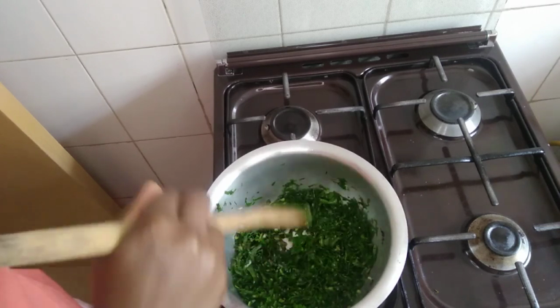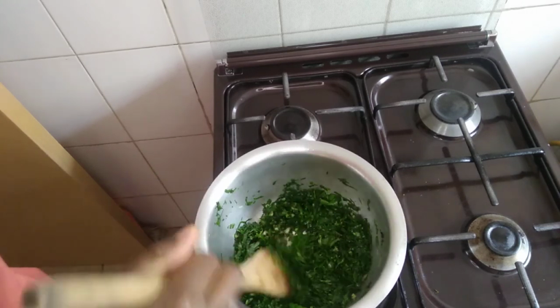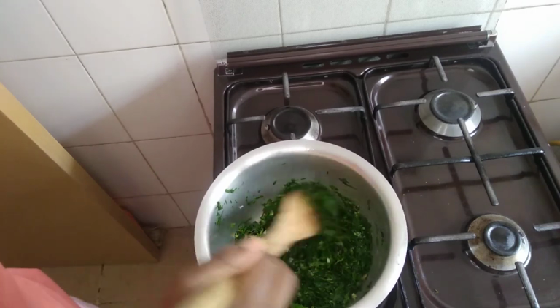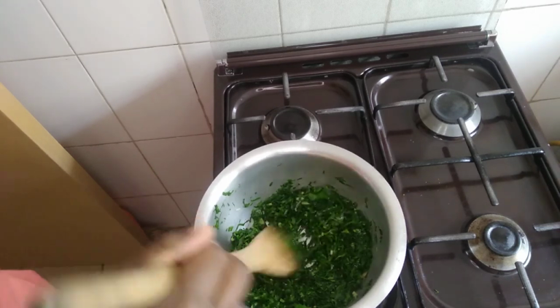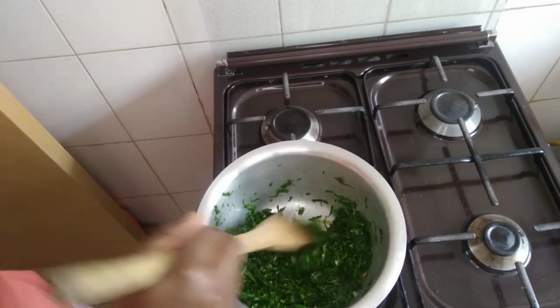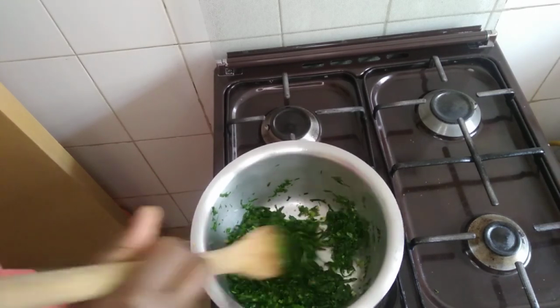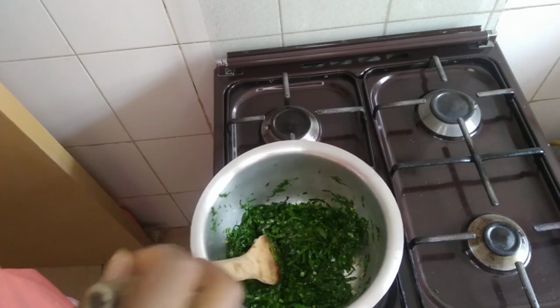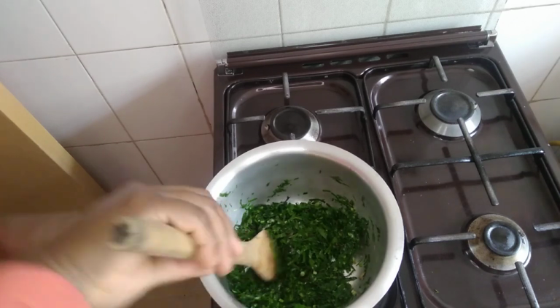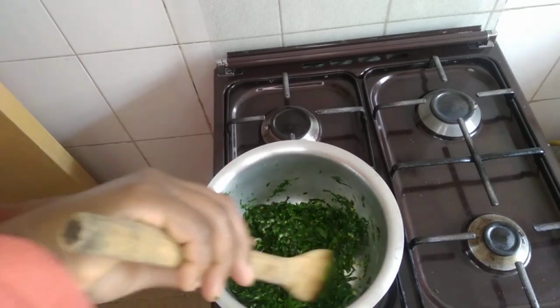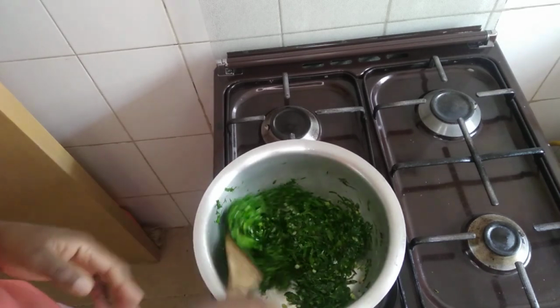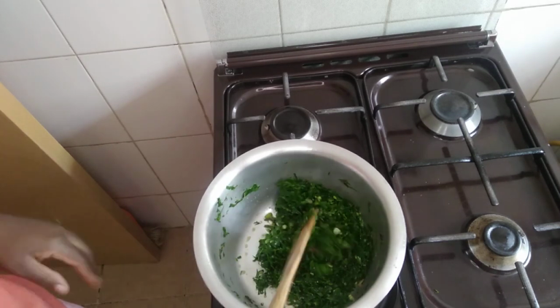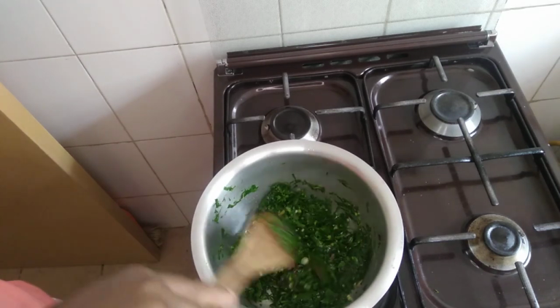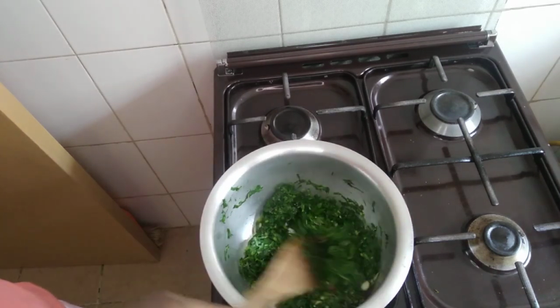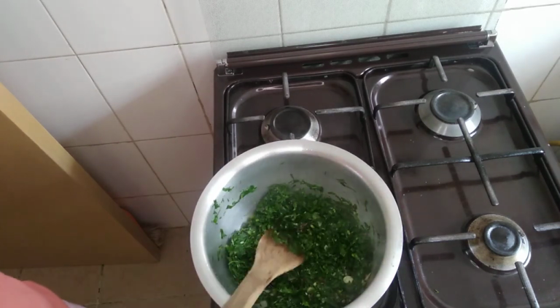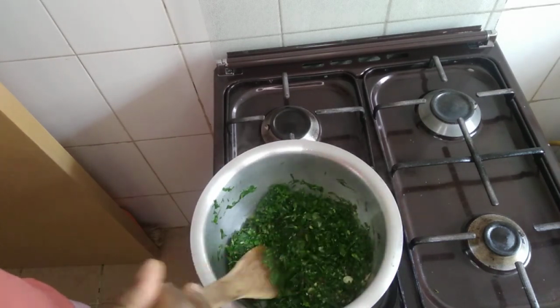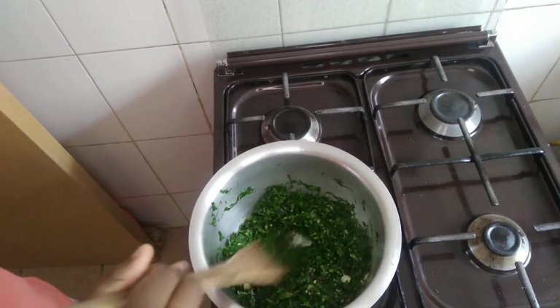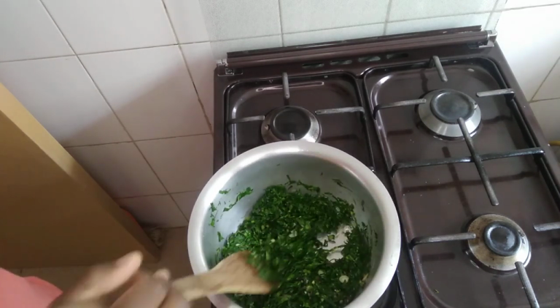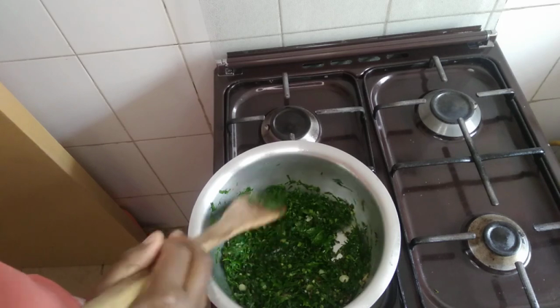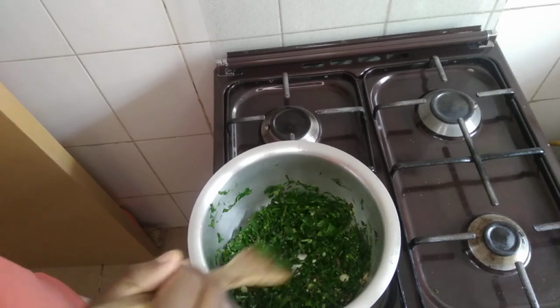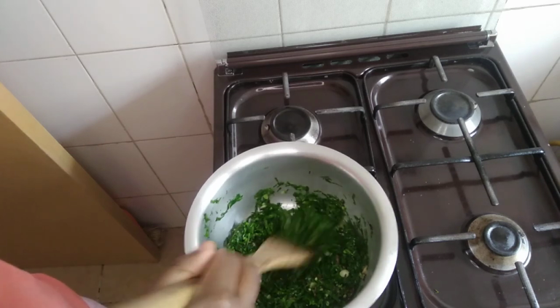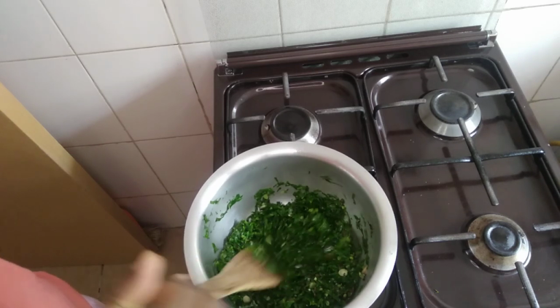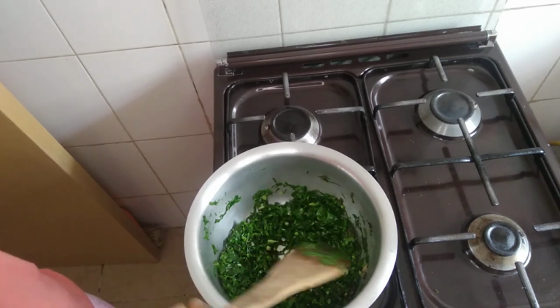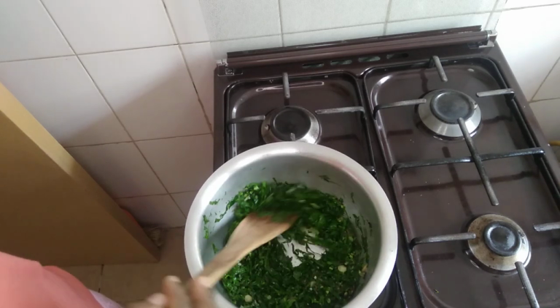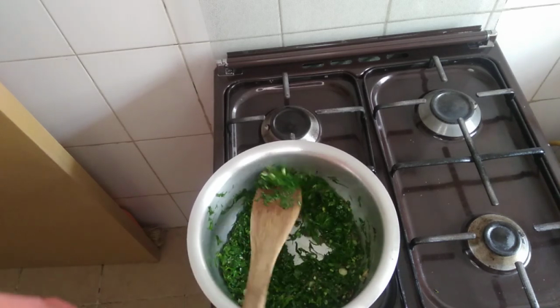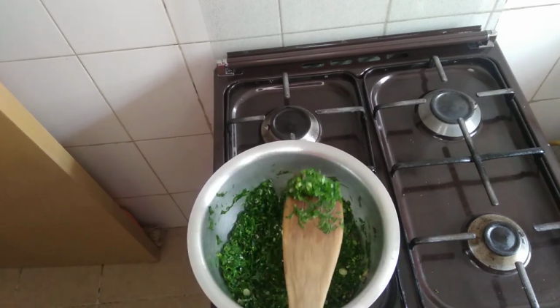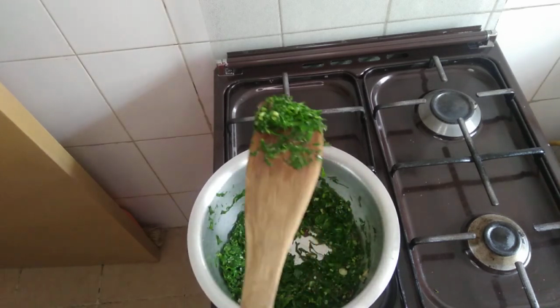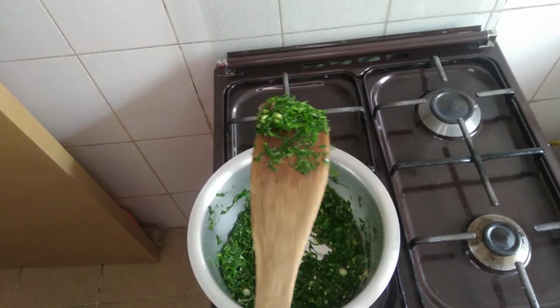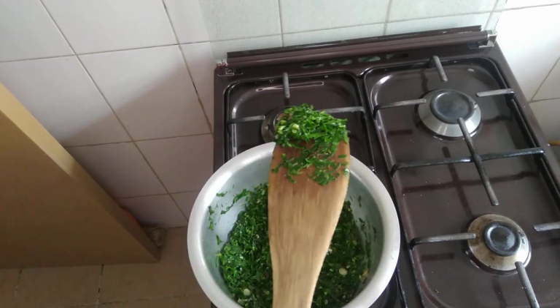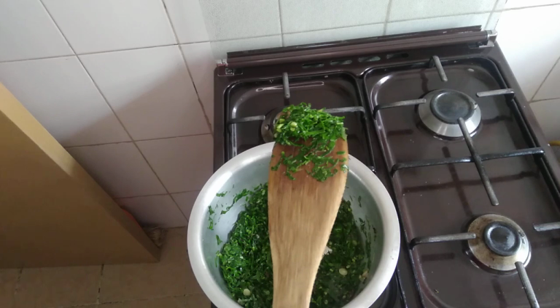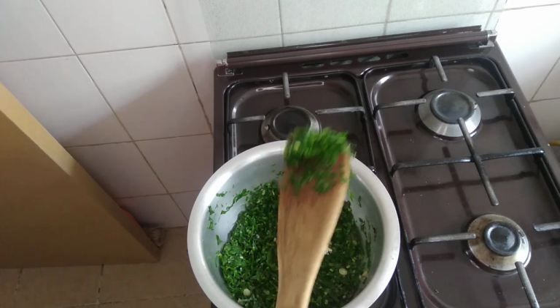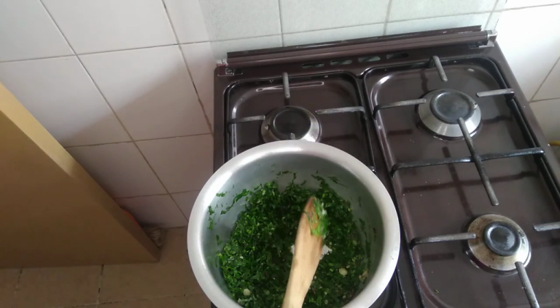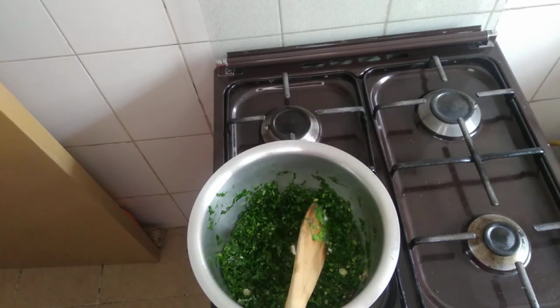I want to cover it, but if you cover it, the color will turn brown and we want our sukuma wiki to stay green. Maintain the color, so don't cover it.